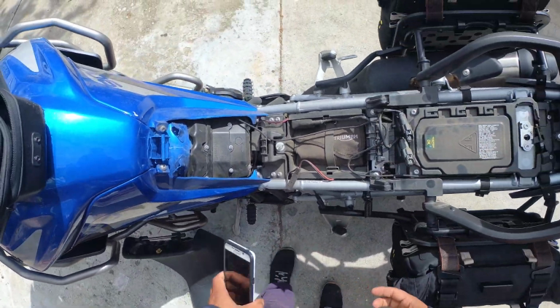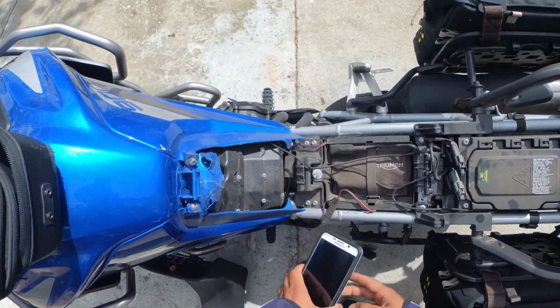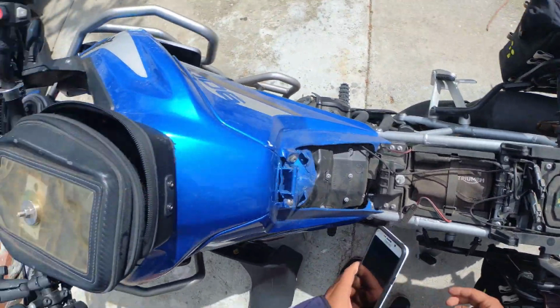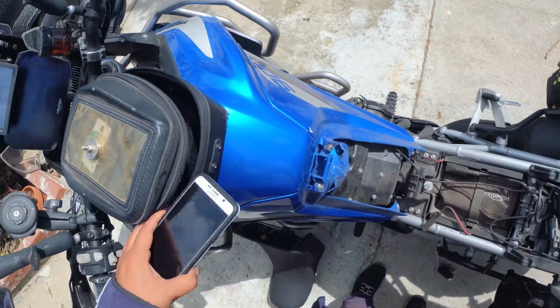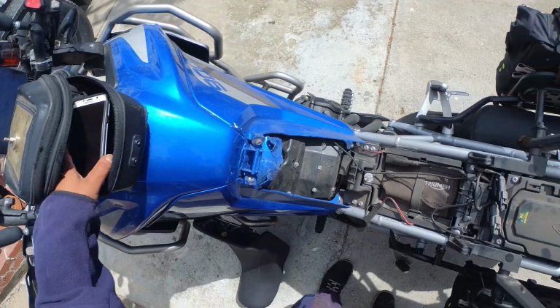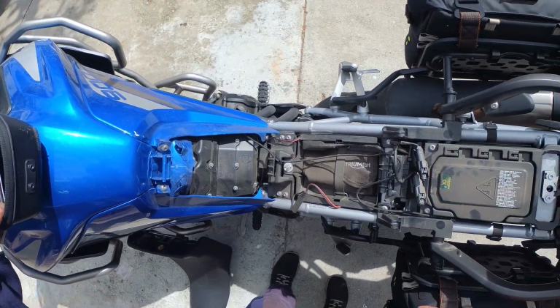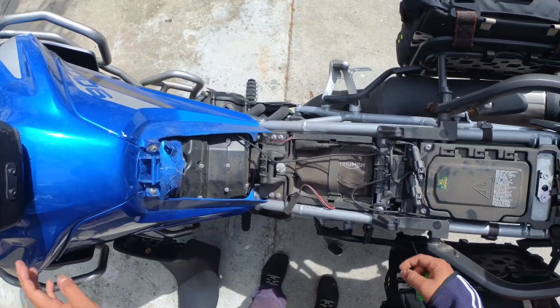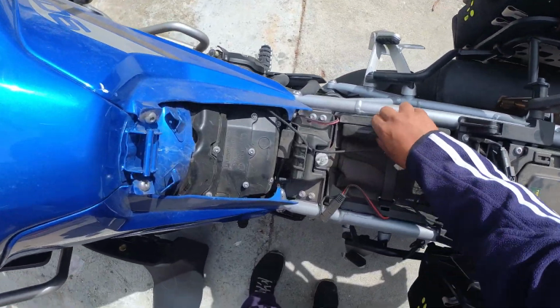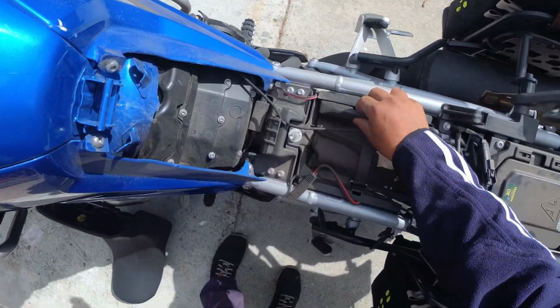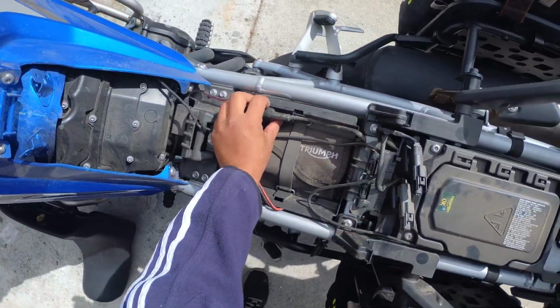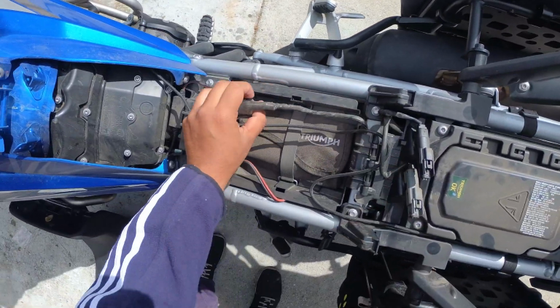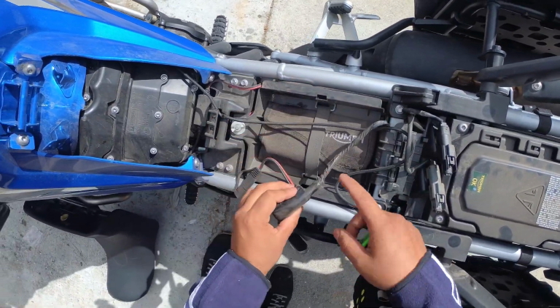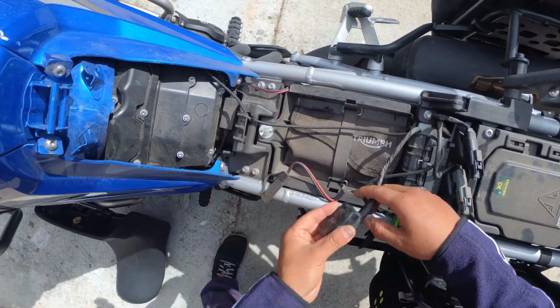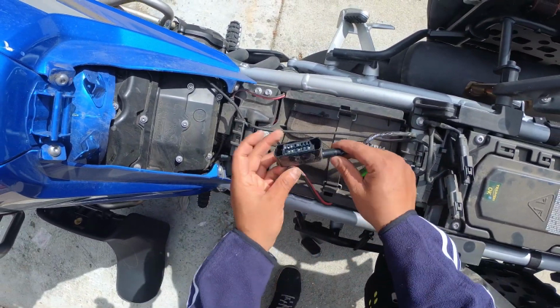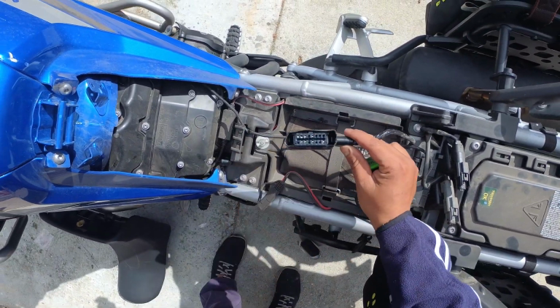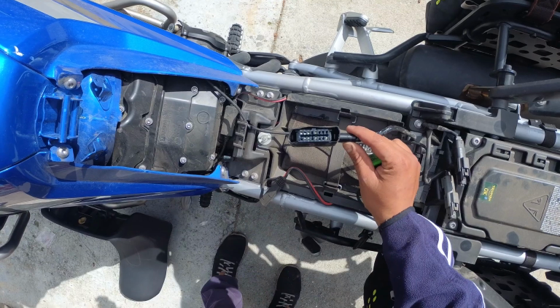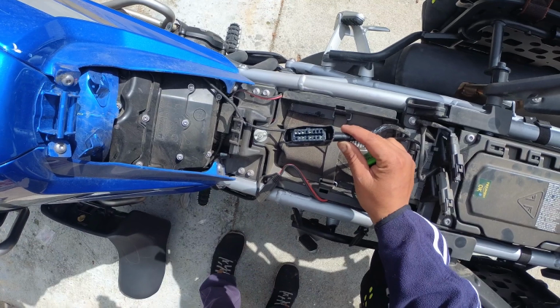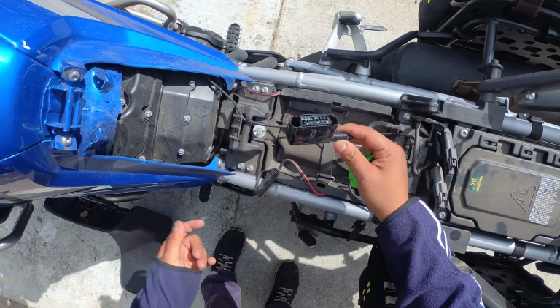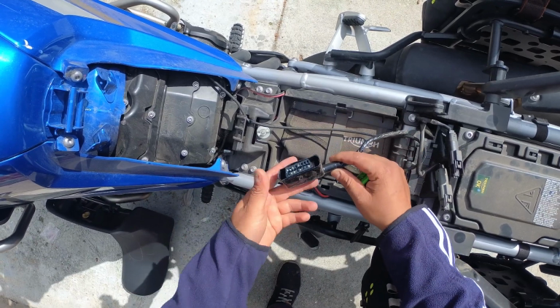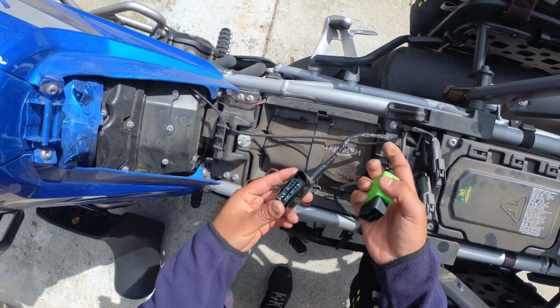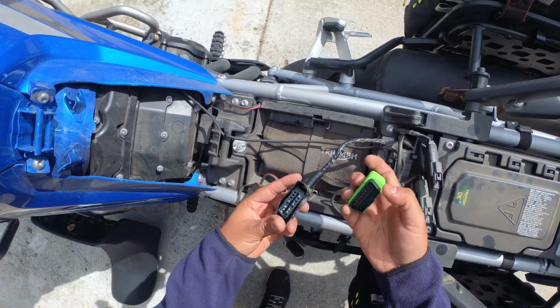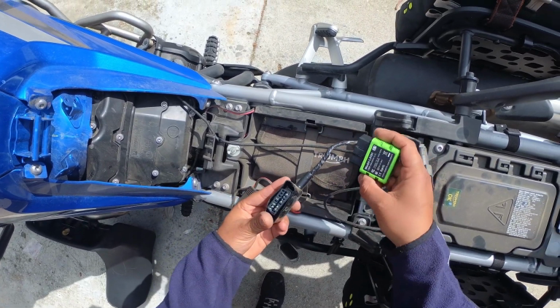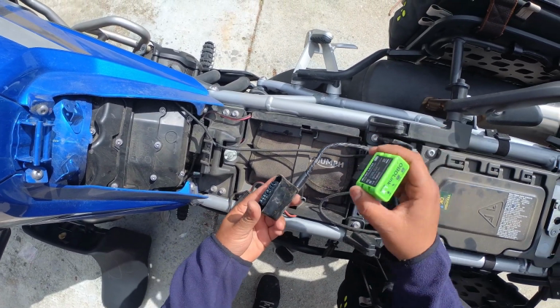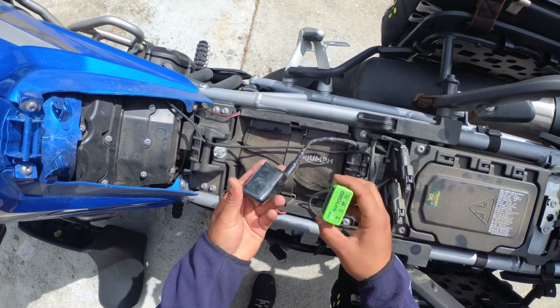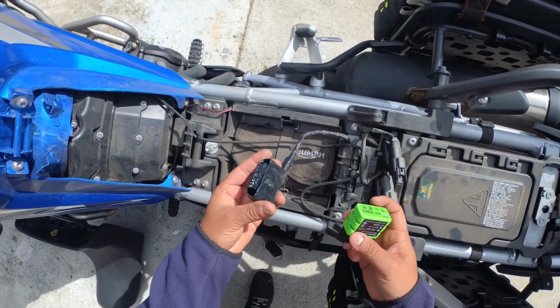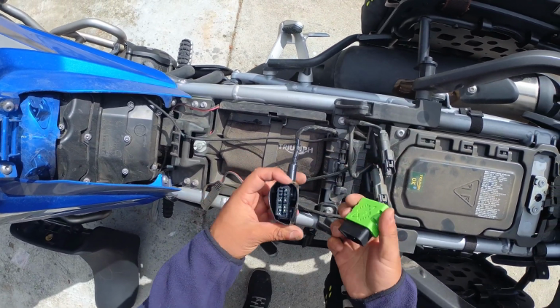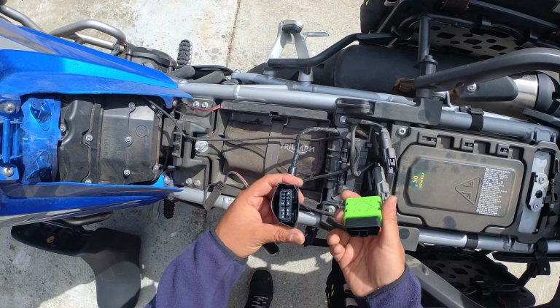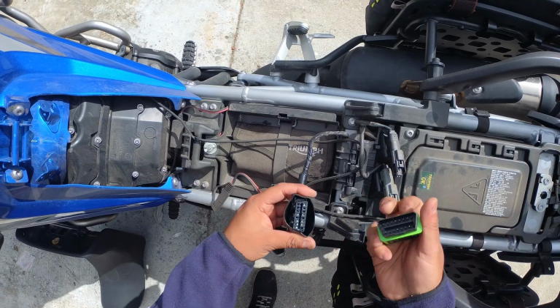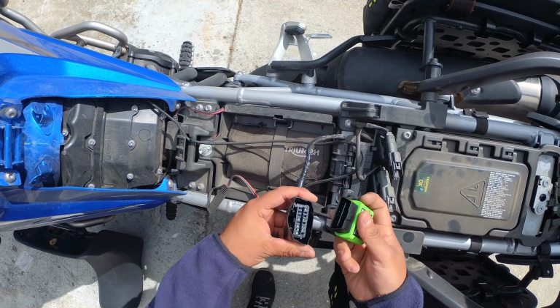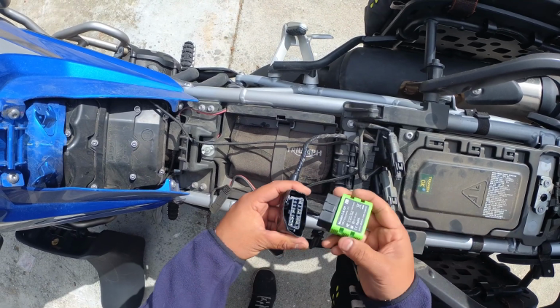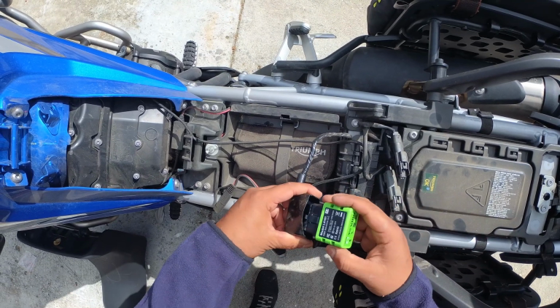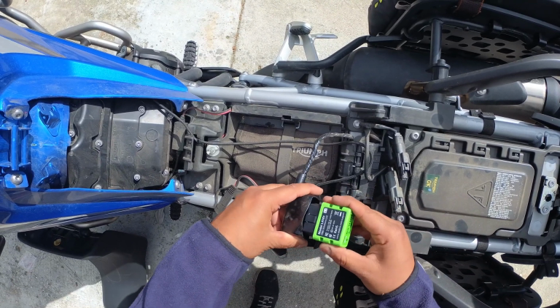First we're gonna get to that port. I'm going to take off the seat, and then Triumph conveniently puts the service plug right here. I'll put links to all of this down in the description — I think I got this on Amazon.